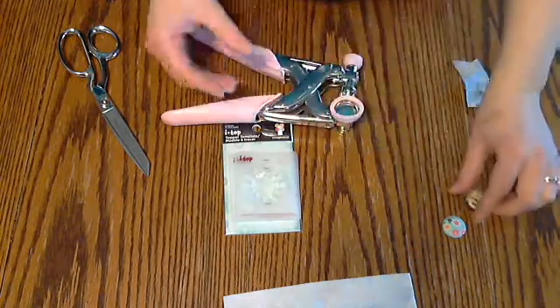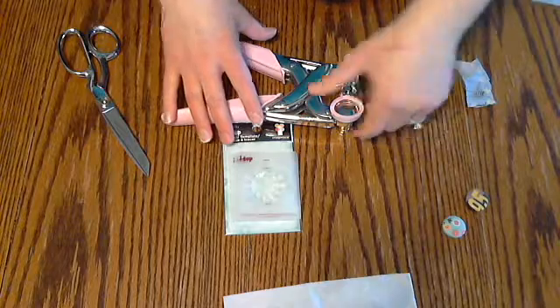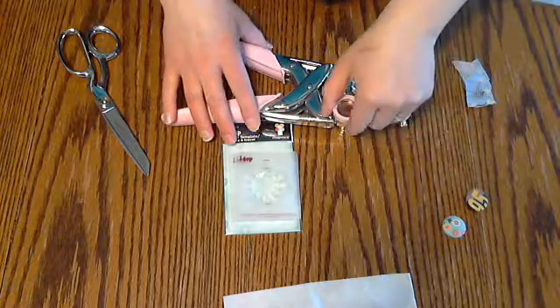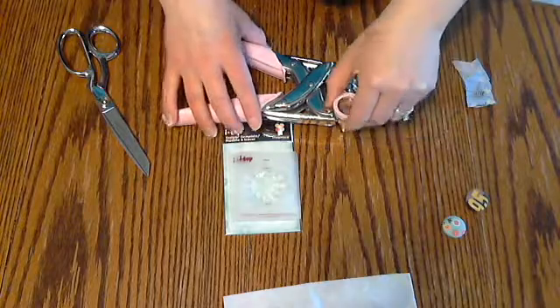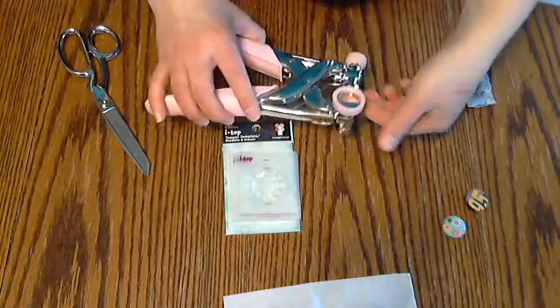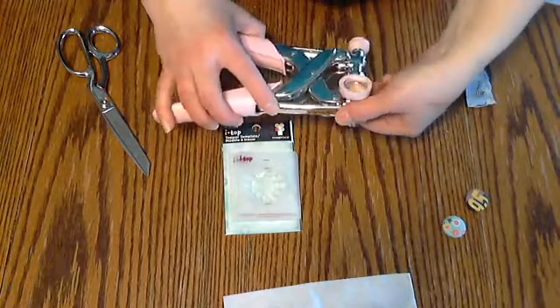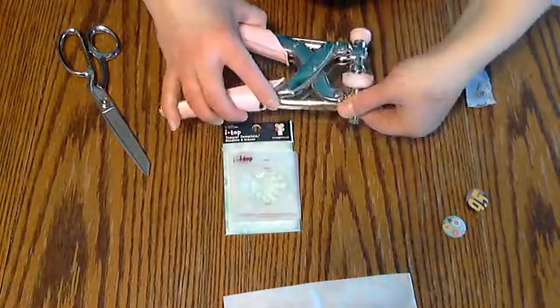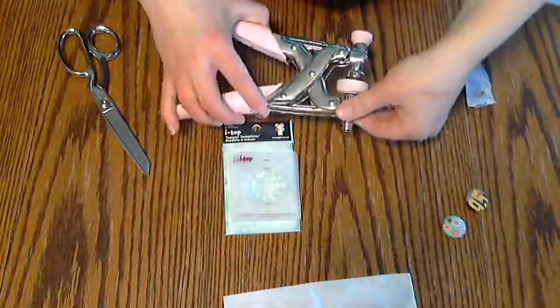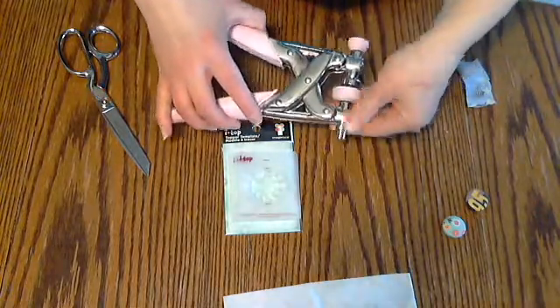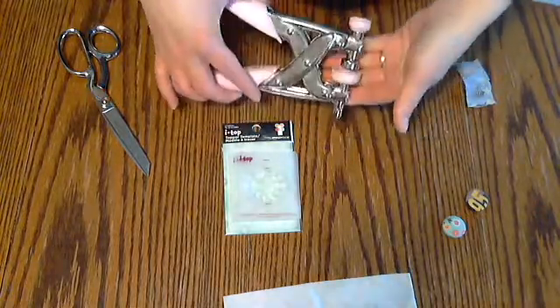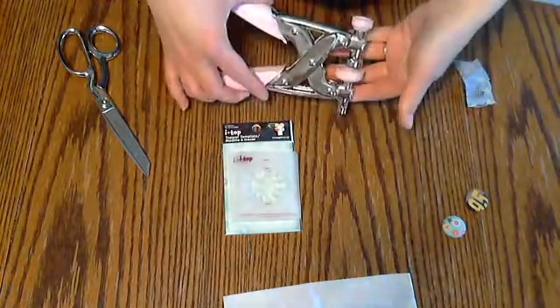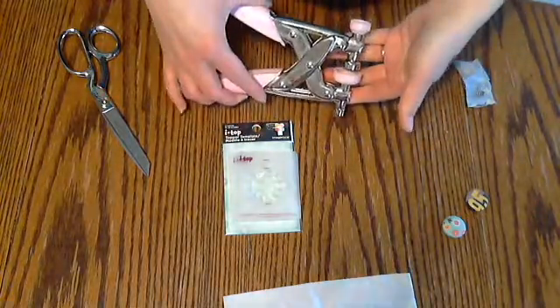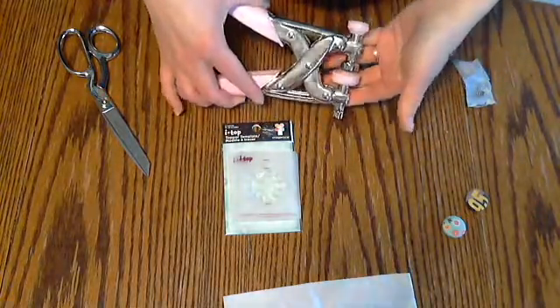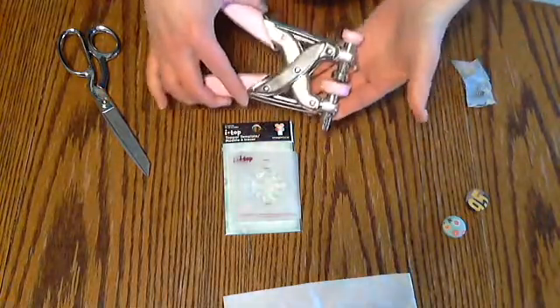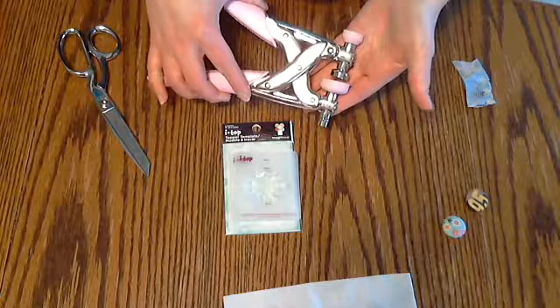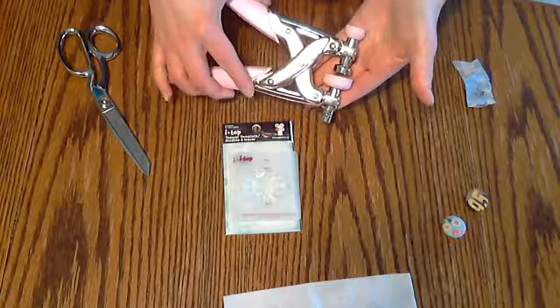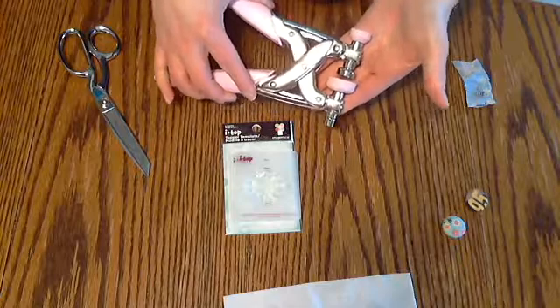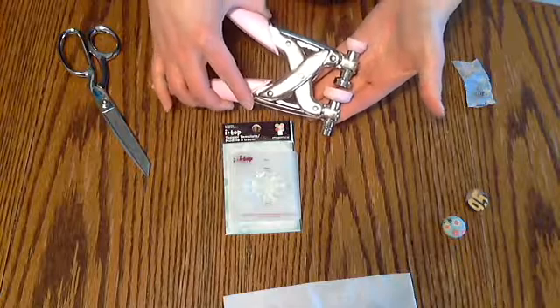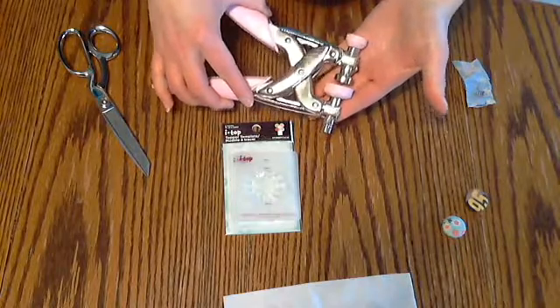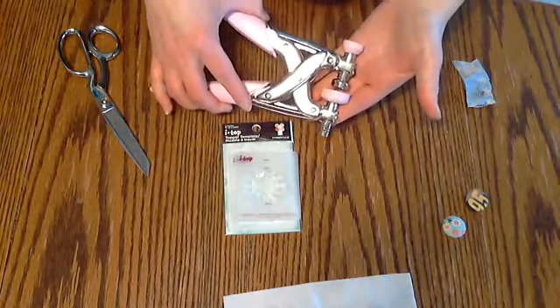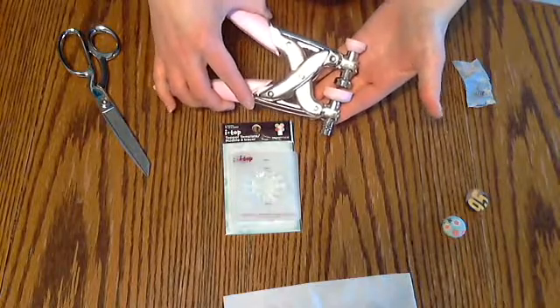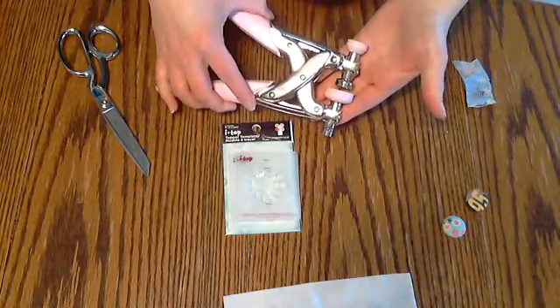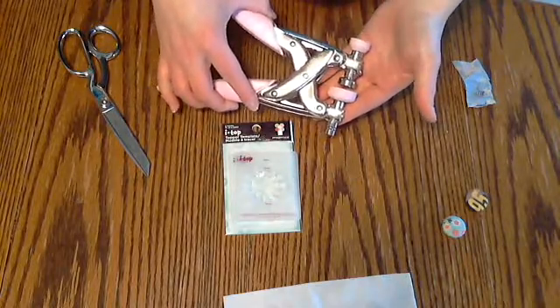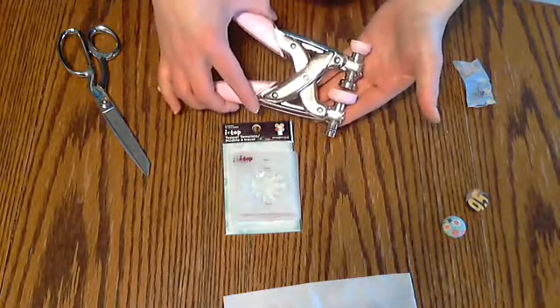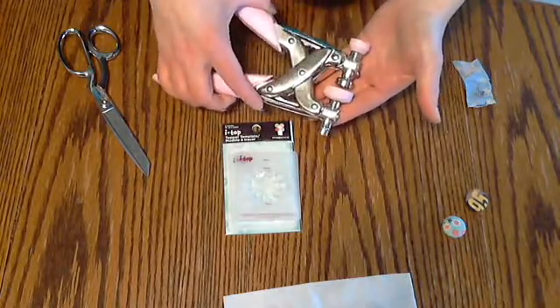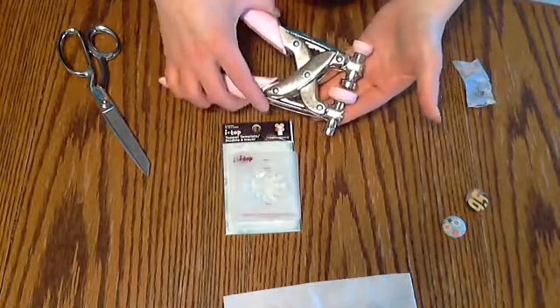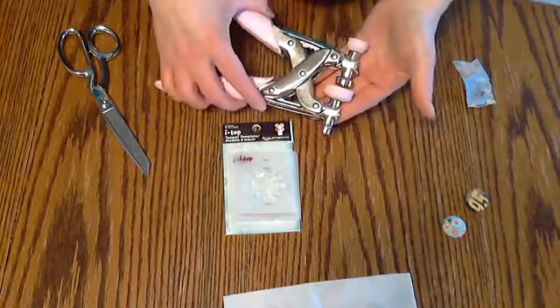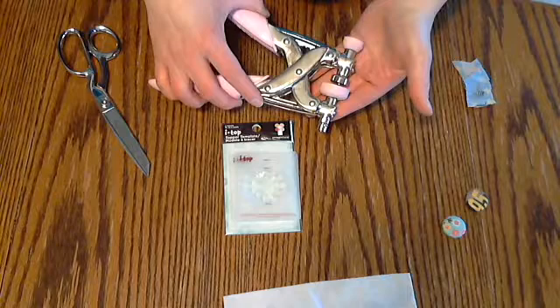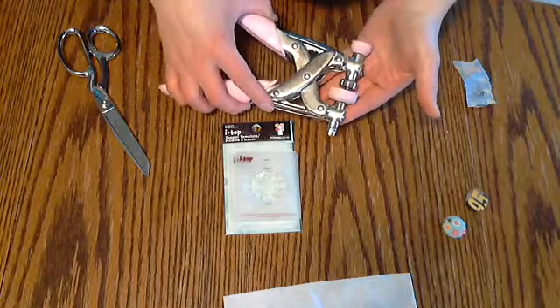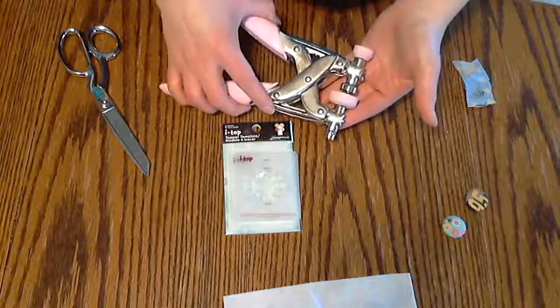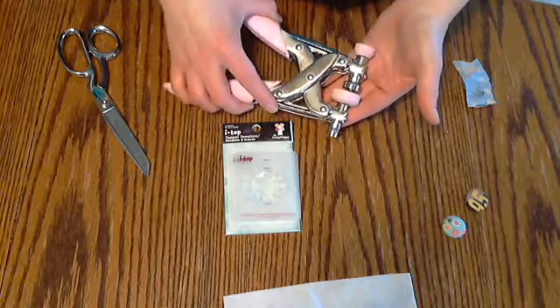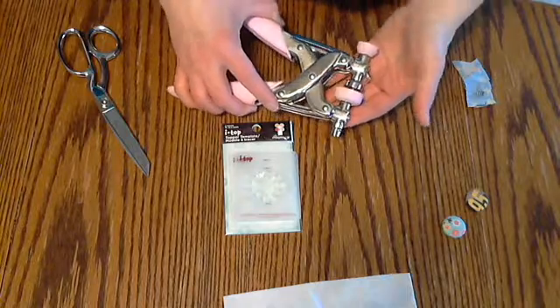So I hope that helped you out and gave you some more ideas about what you can do with the iTop tool and how easy it is to use, because it really is very user friendly. And I can't wait to see what you come up with with your iTop.